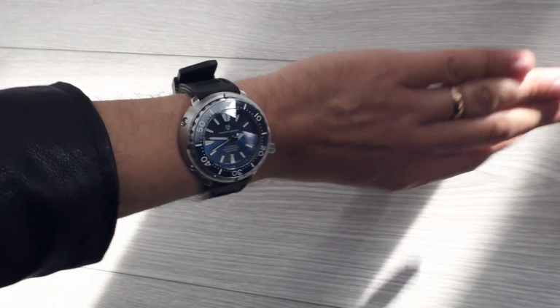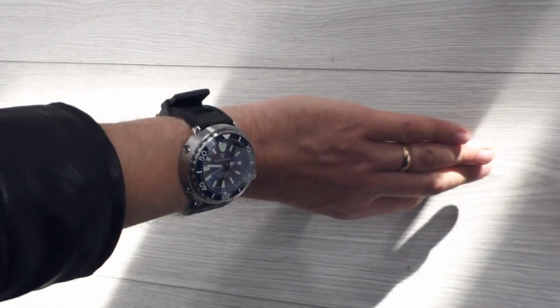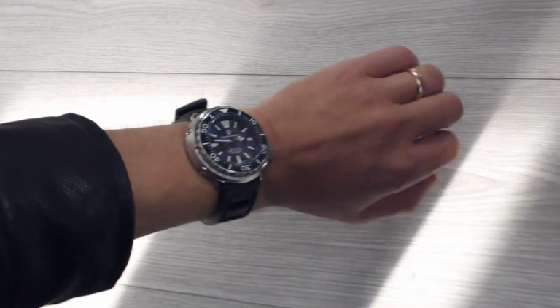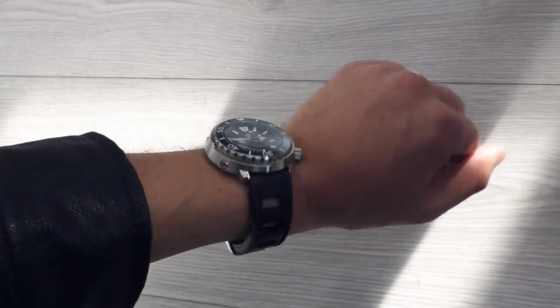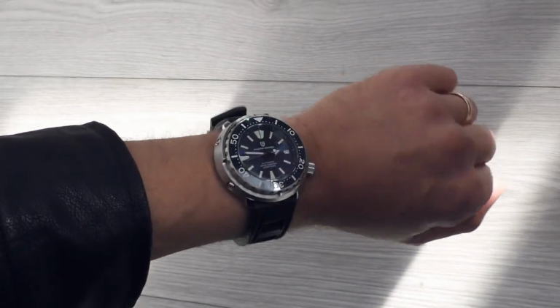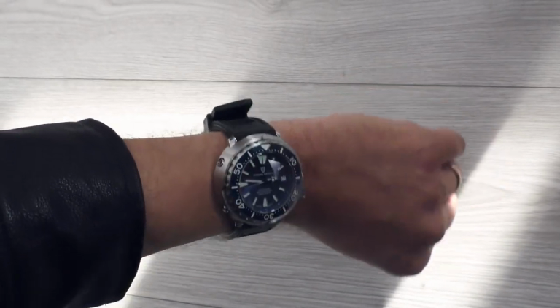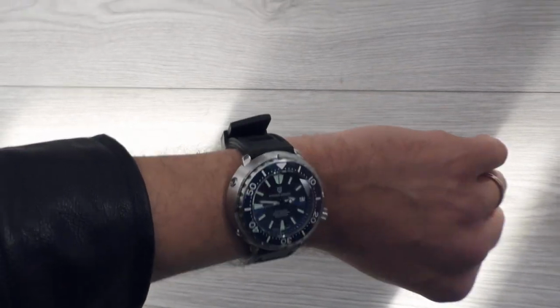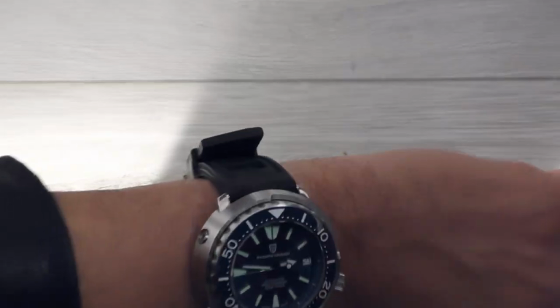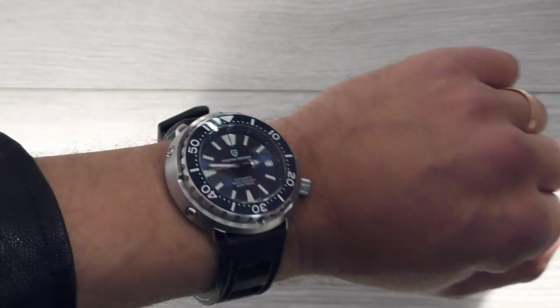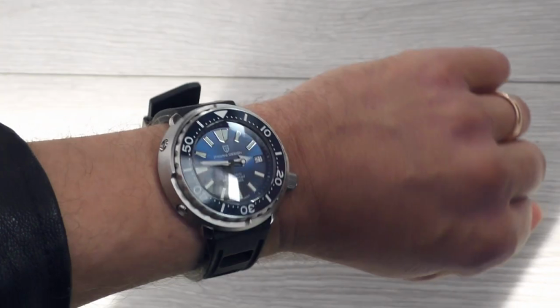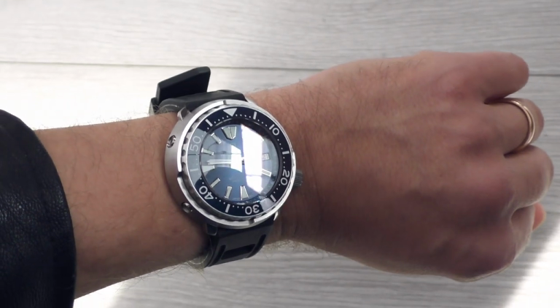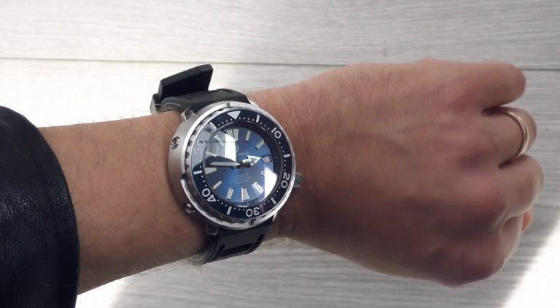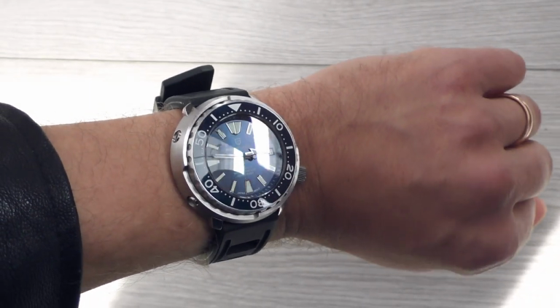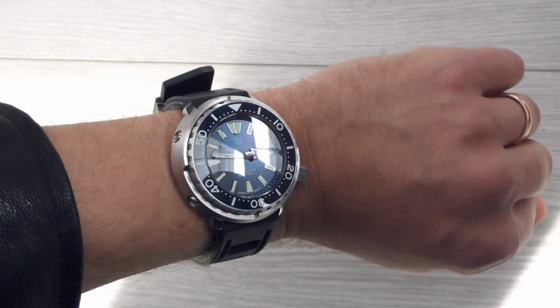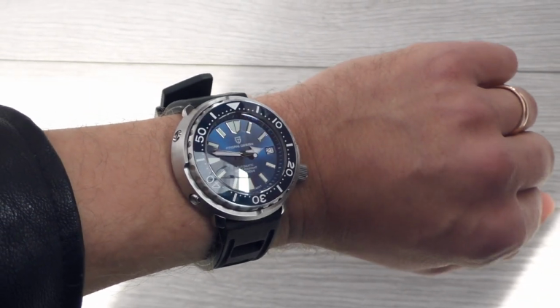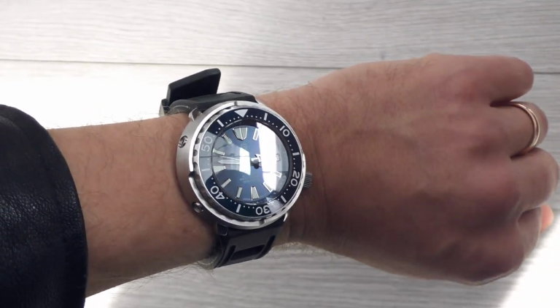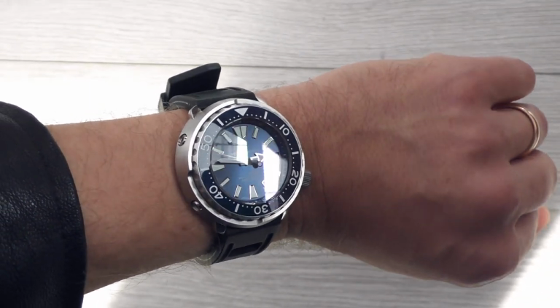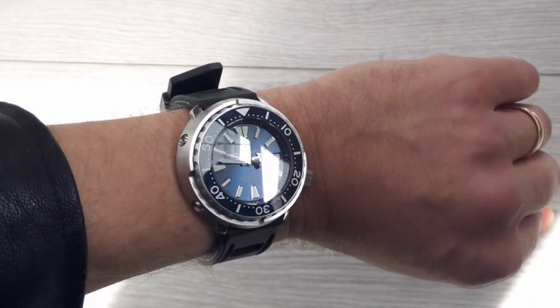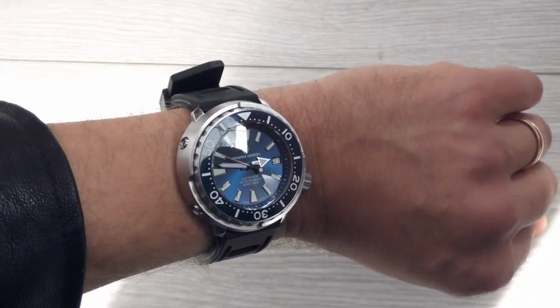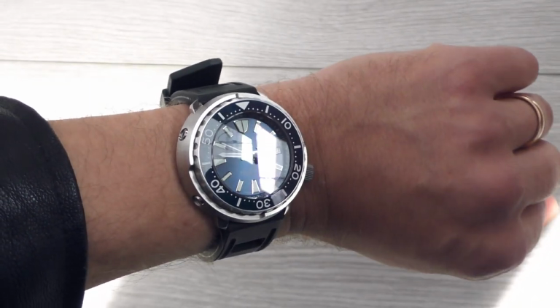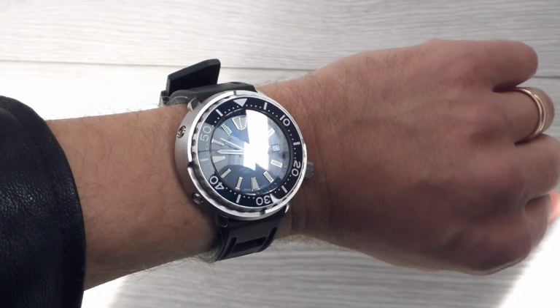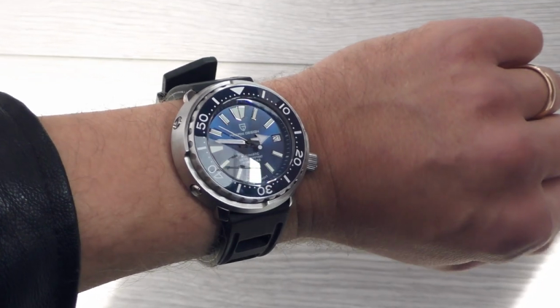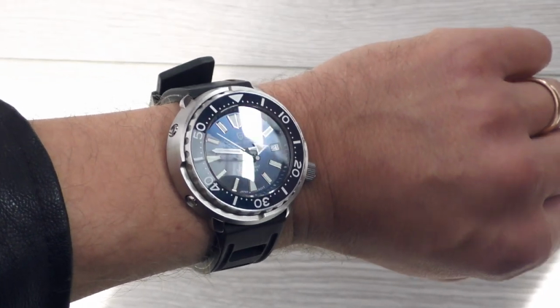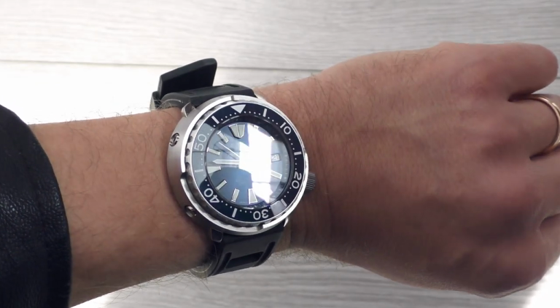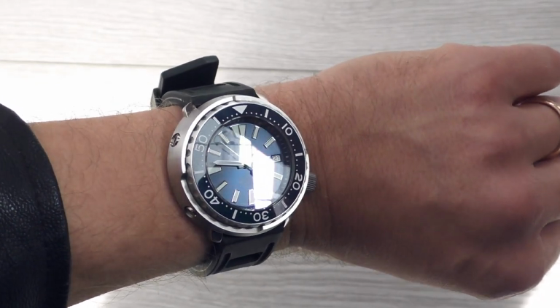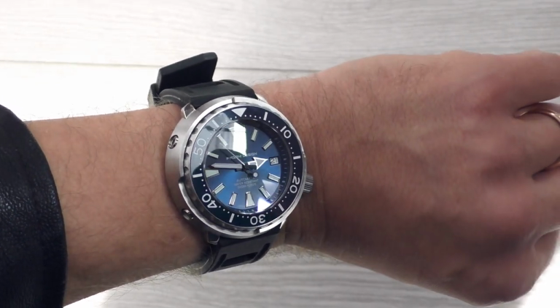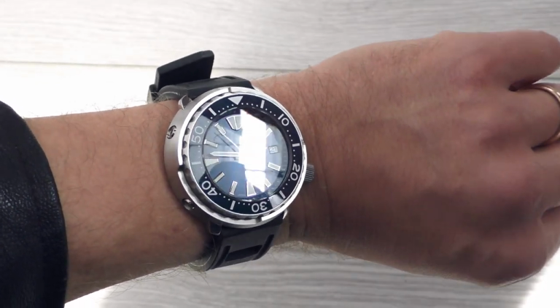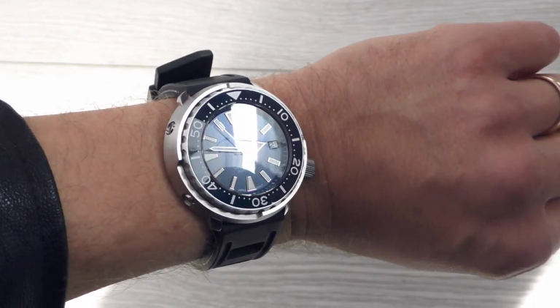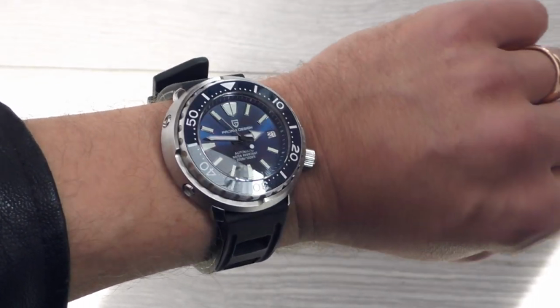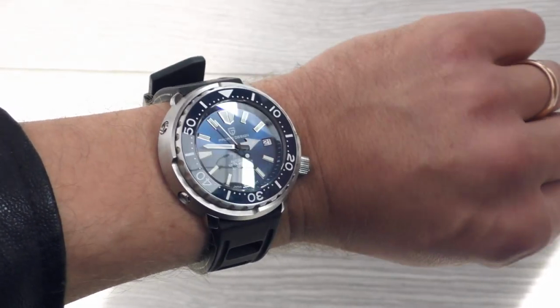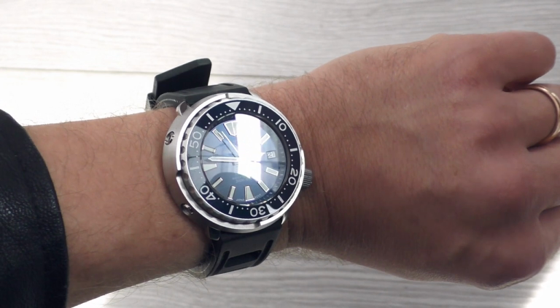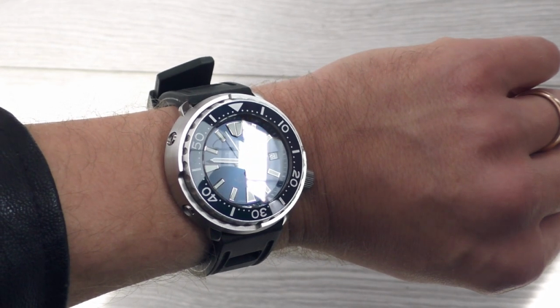This rubber strap is way too long for me, so sorry for the excessive end — that's the only one I have at 22 millimeters. But wow, I feel hypnotized.